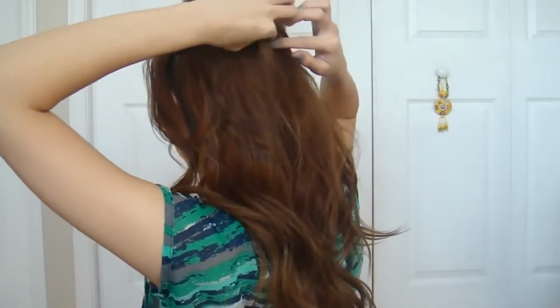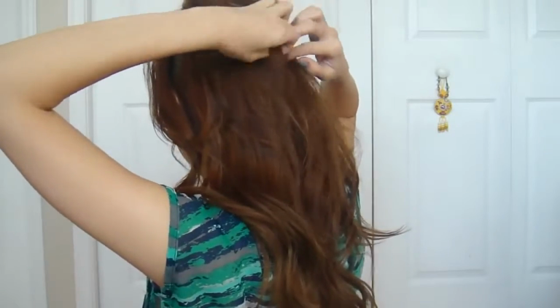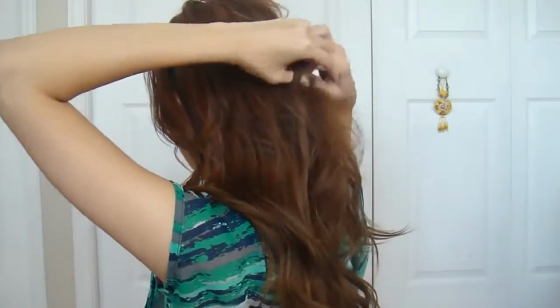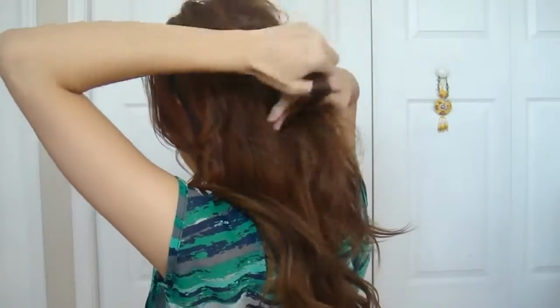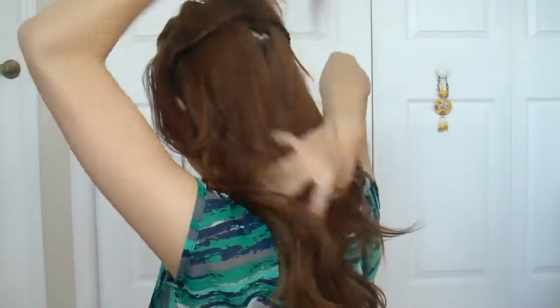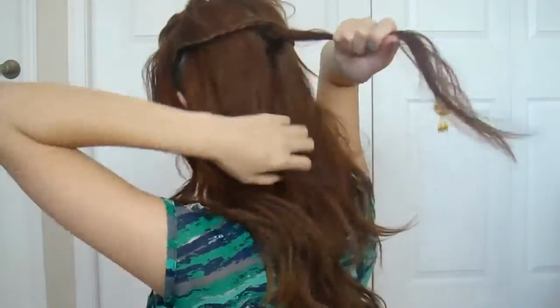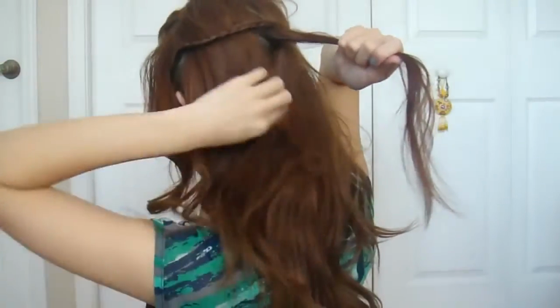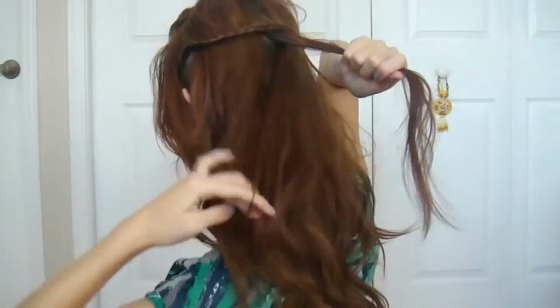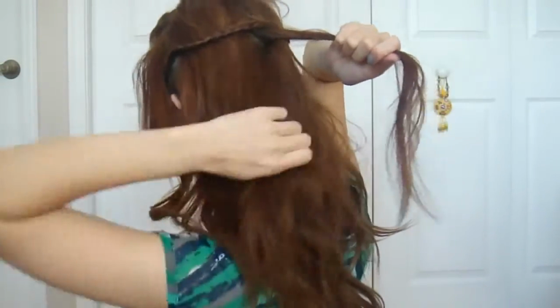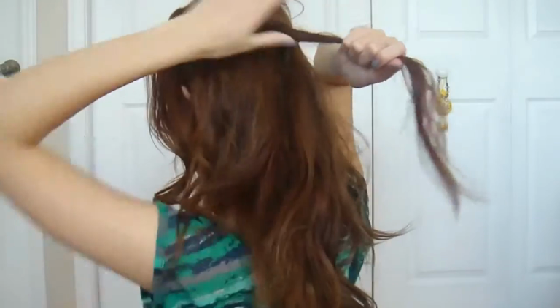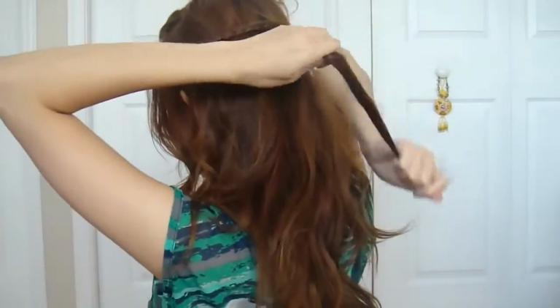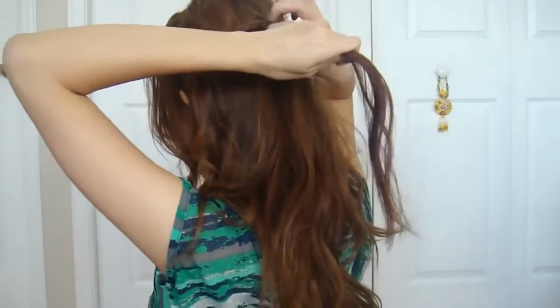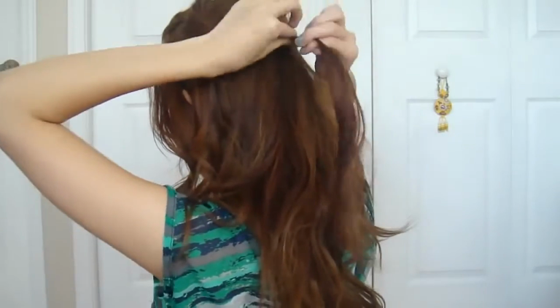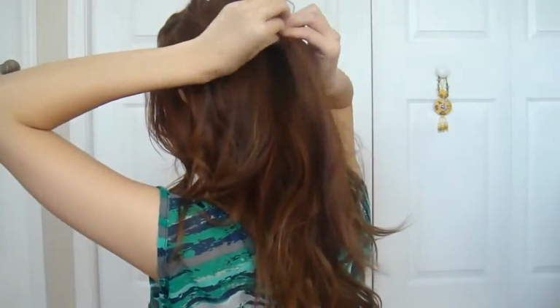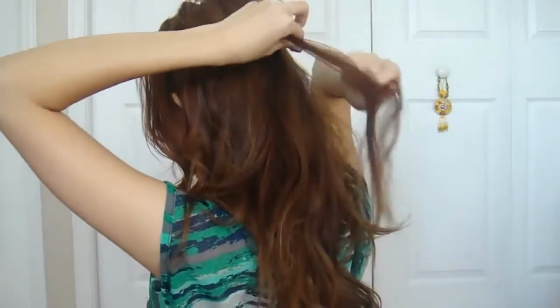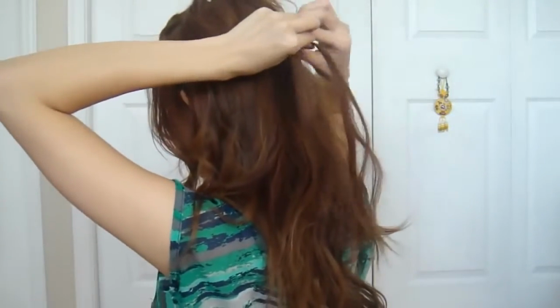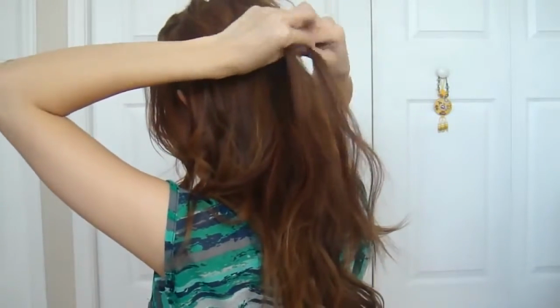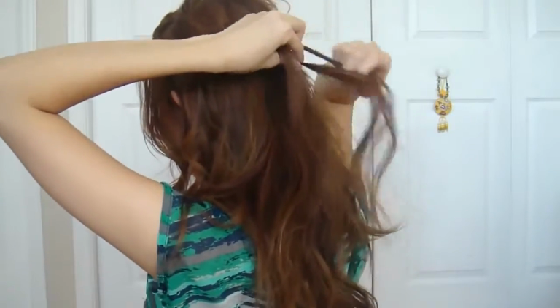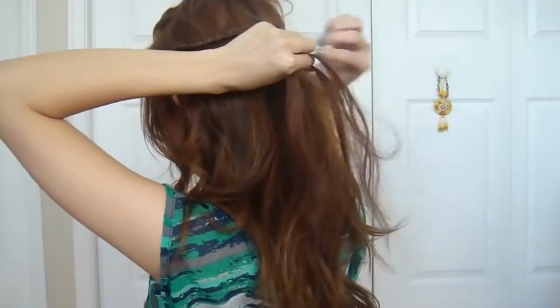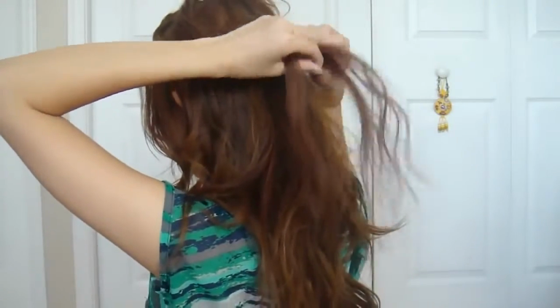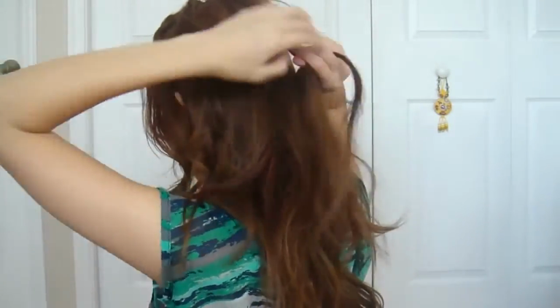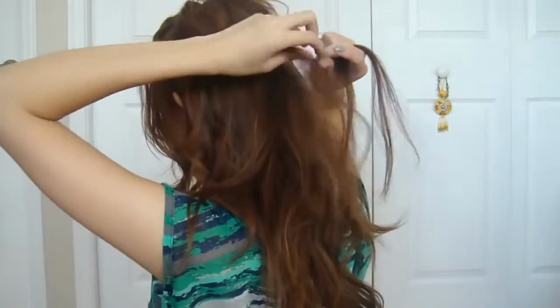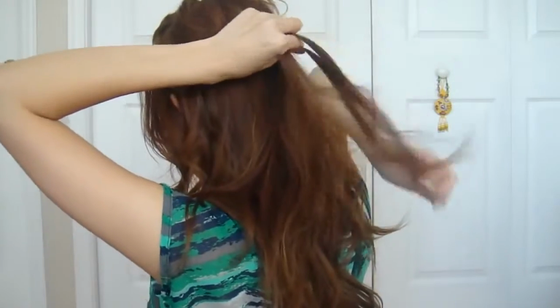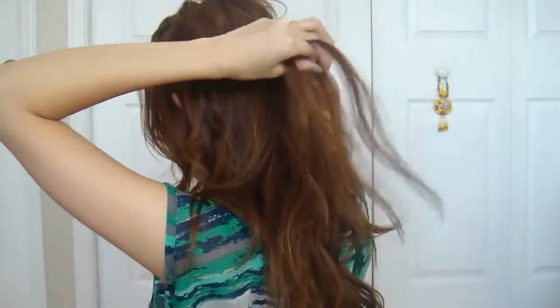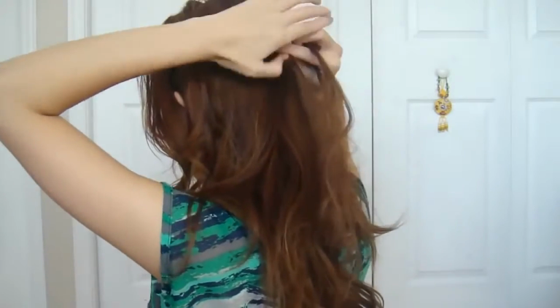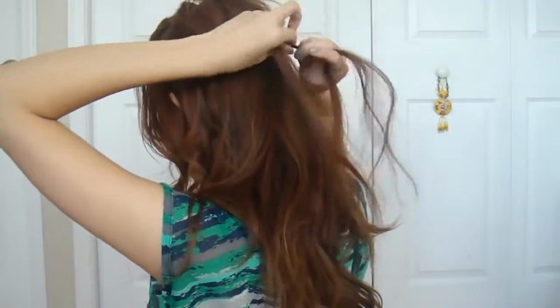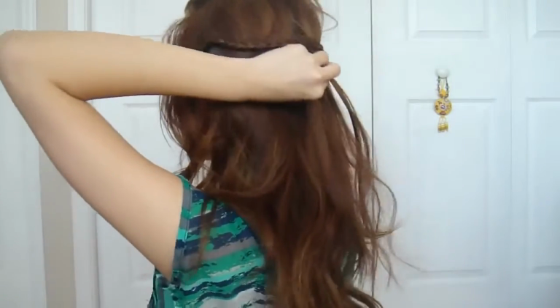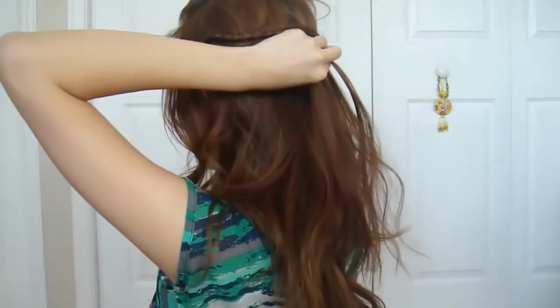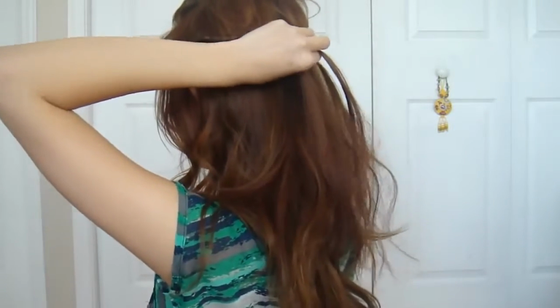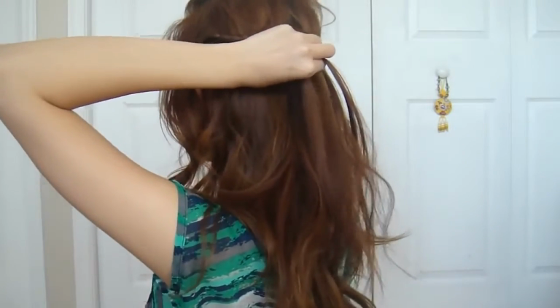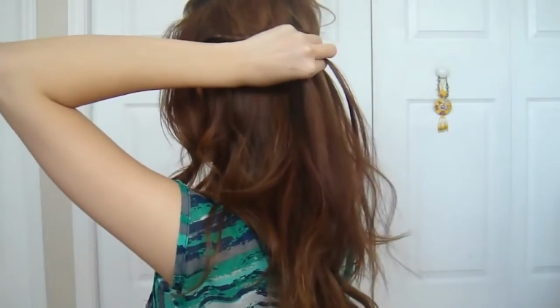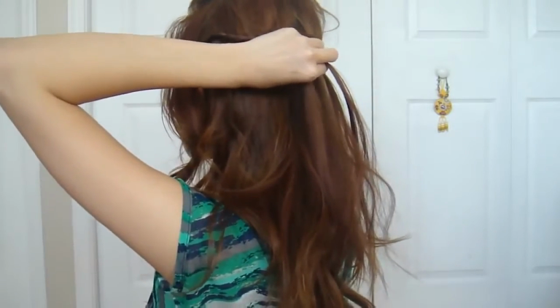Pick out a half inch section of hair from the middle of your crown area. Divide this piece of hair into 3 sections and create a simple braid. Do the basic braid once or twice and then we can start adding hair in.